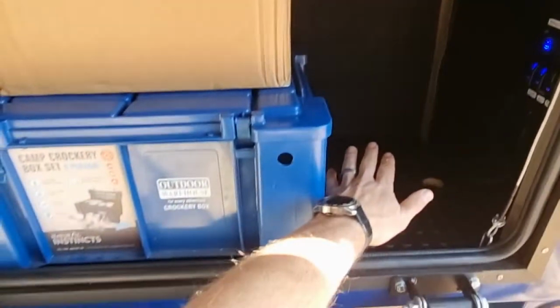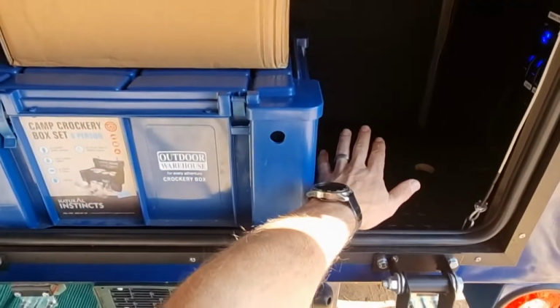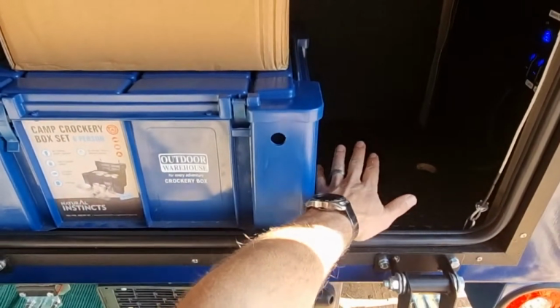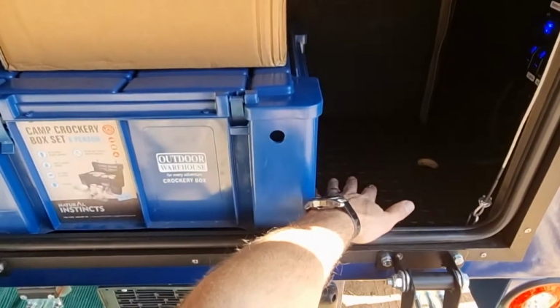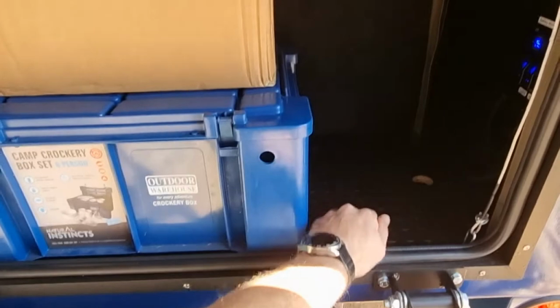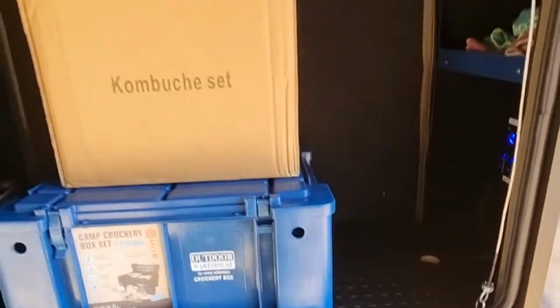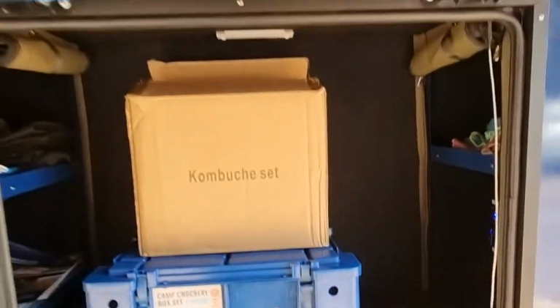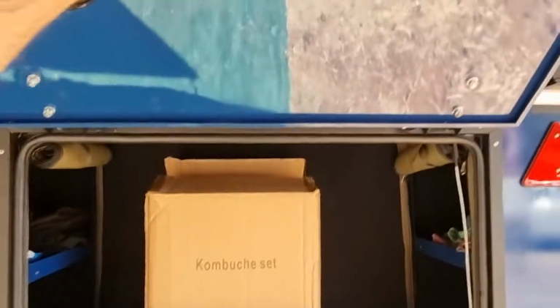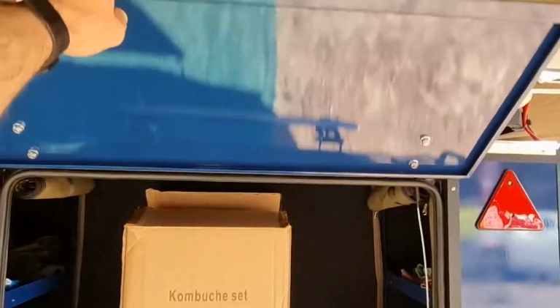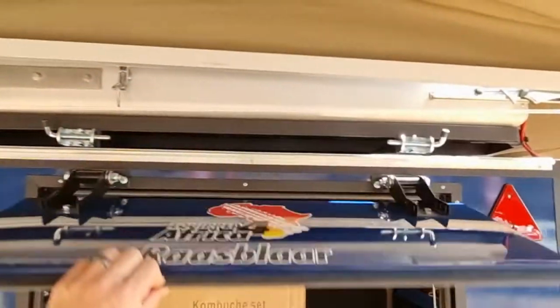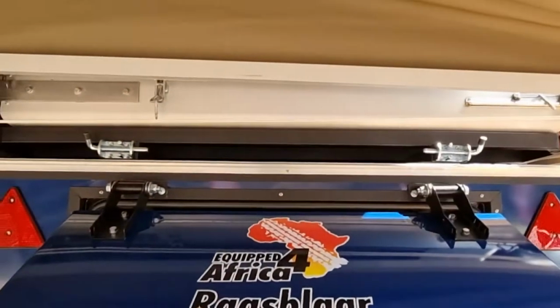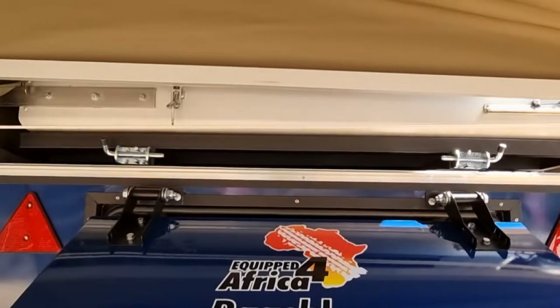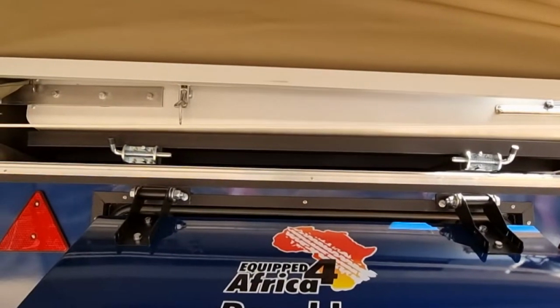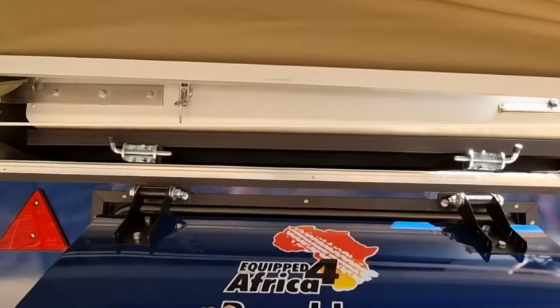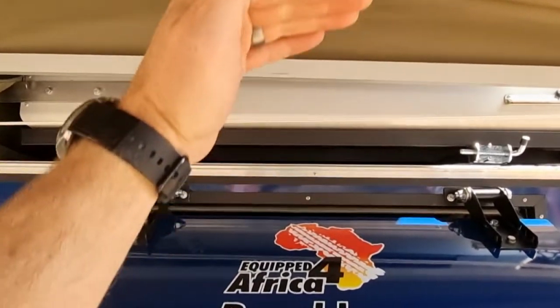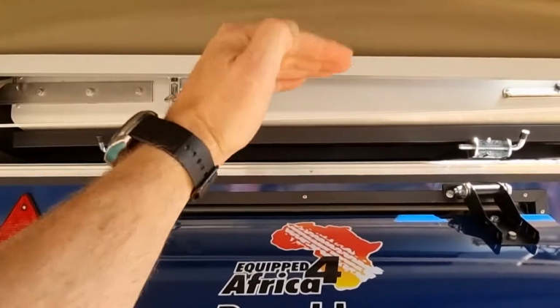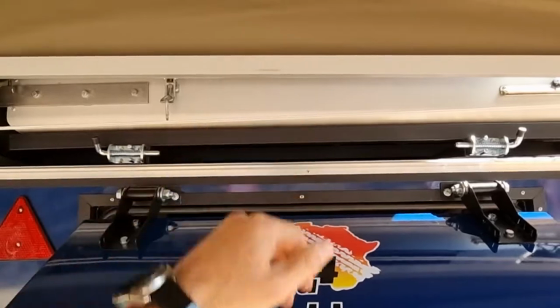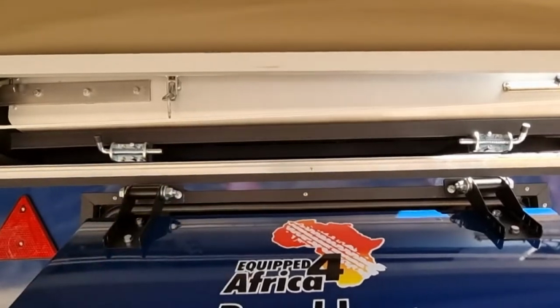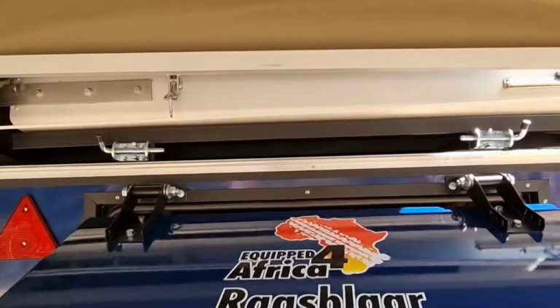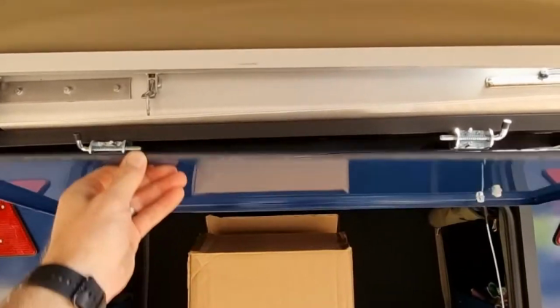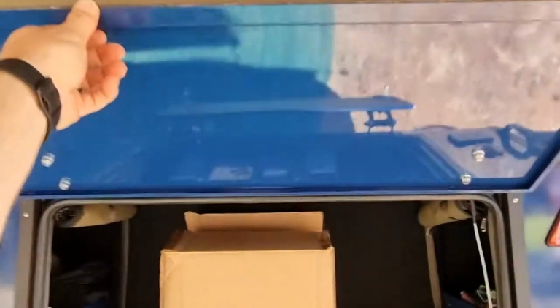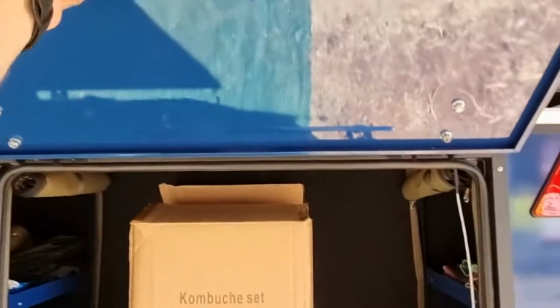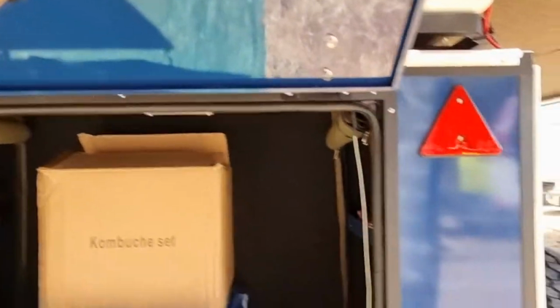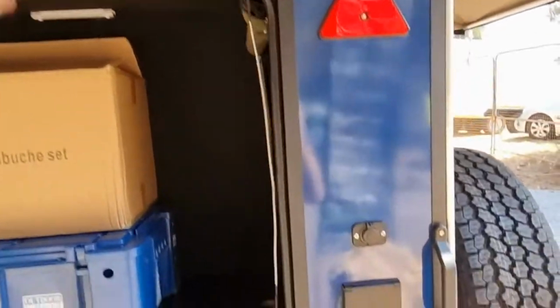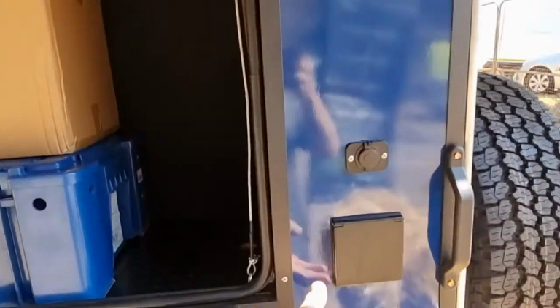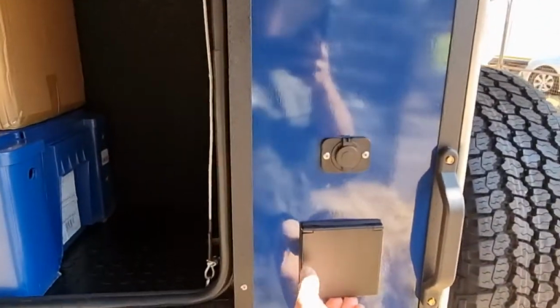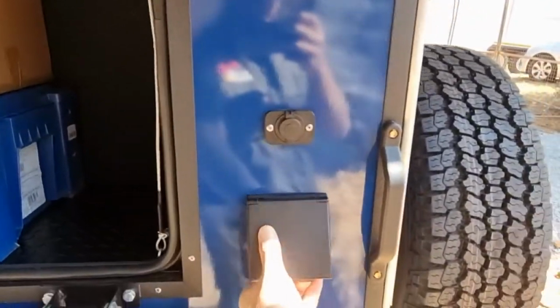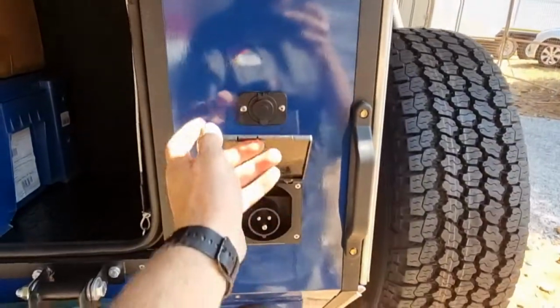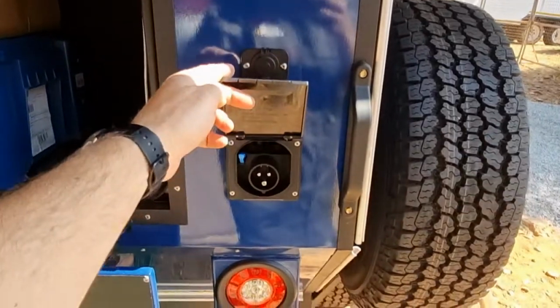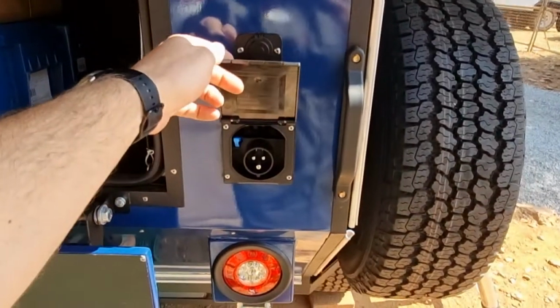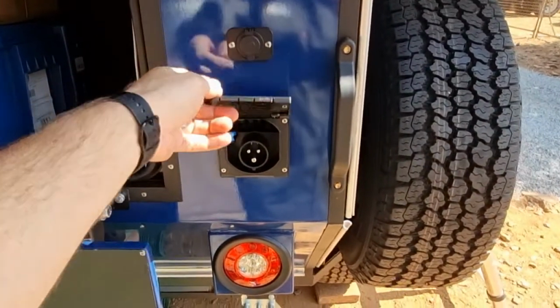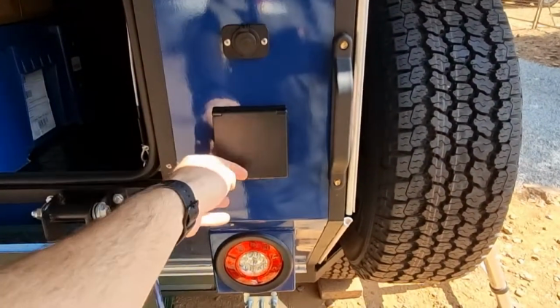Under here is where your battery stays. The caravan comes standard with a 160 watt solar panel that slides into the top. Your 220 shore power connection goes in here as well.